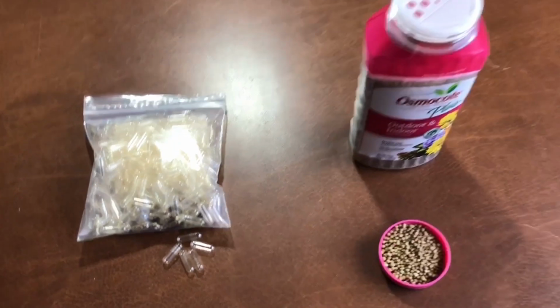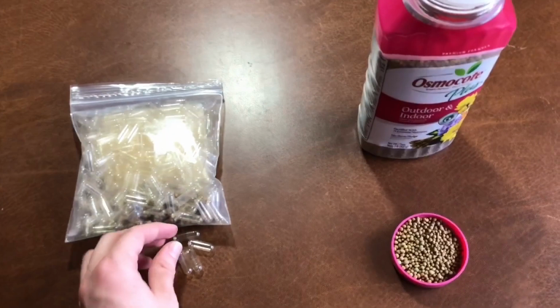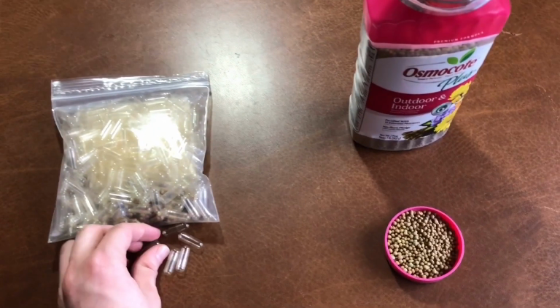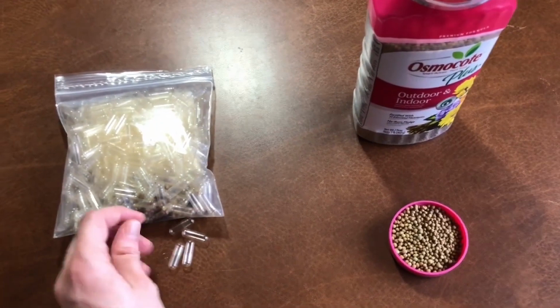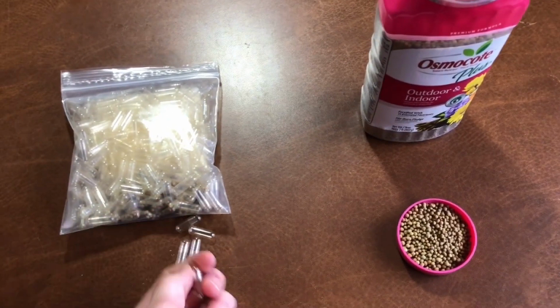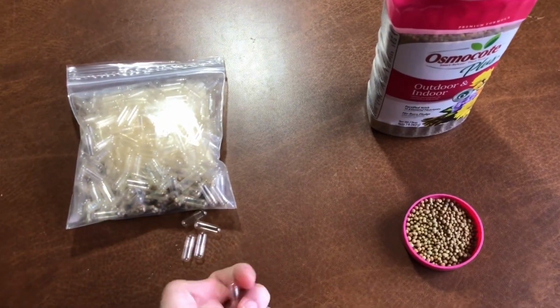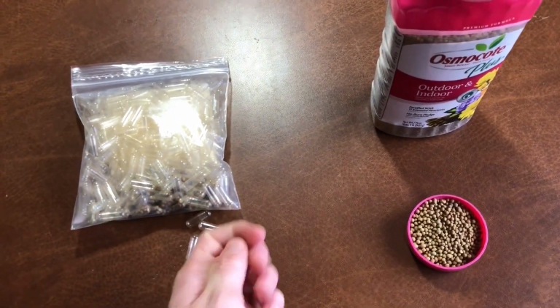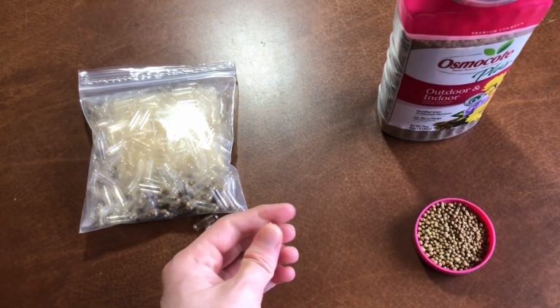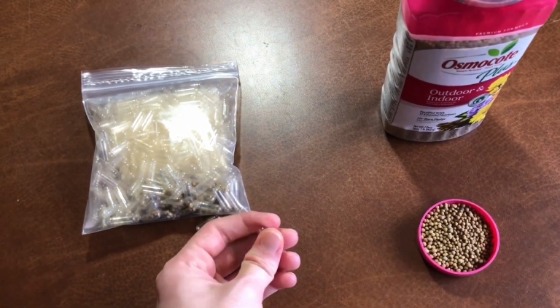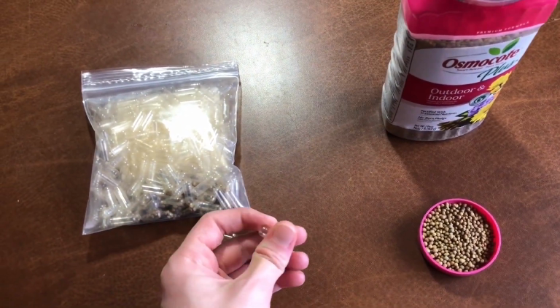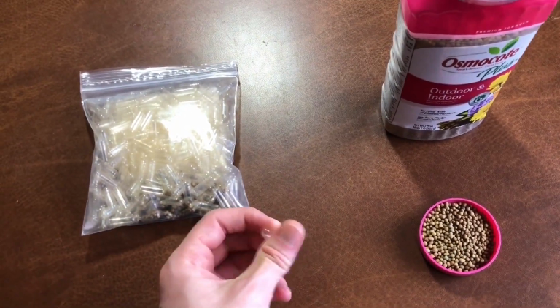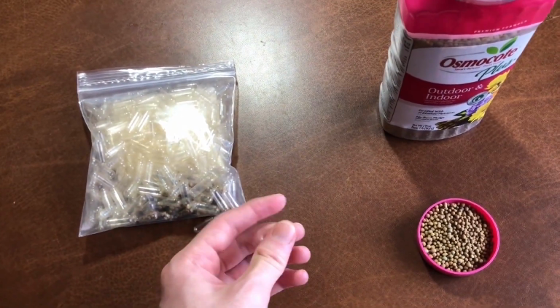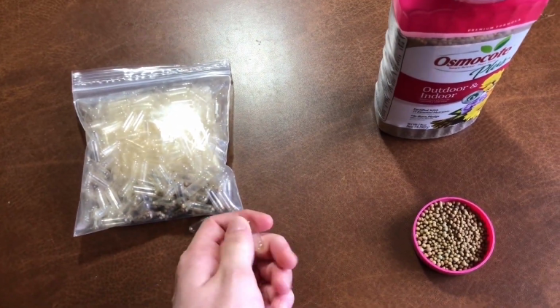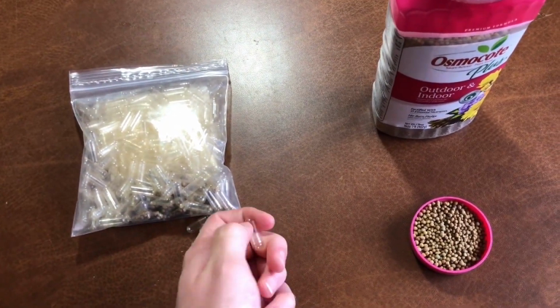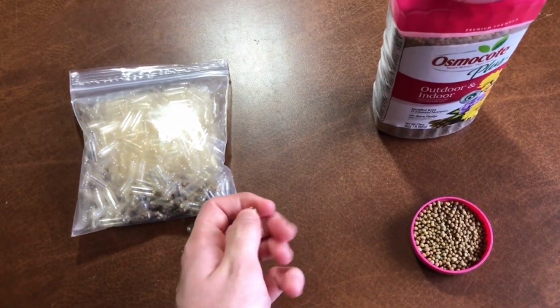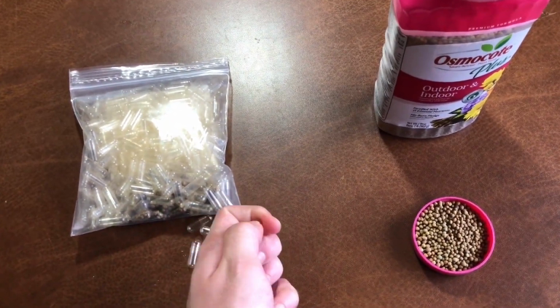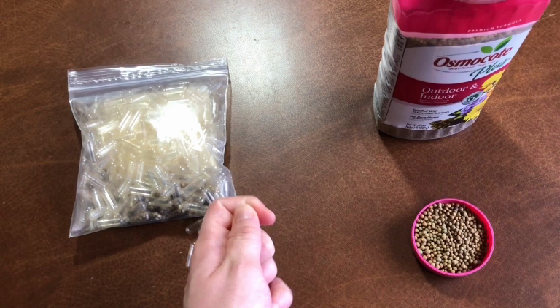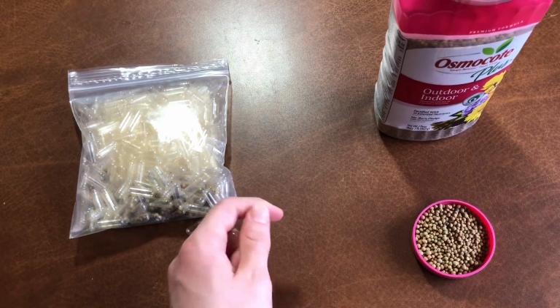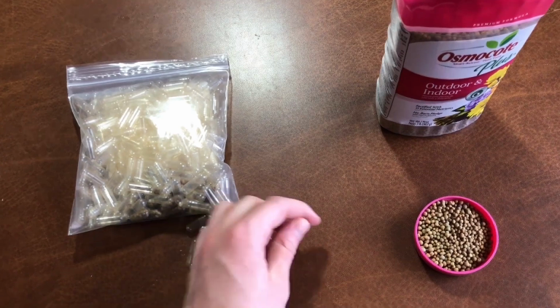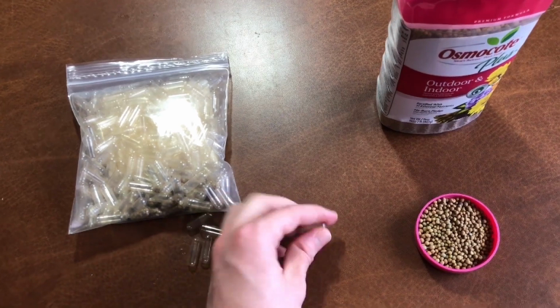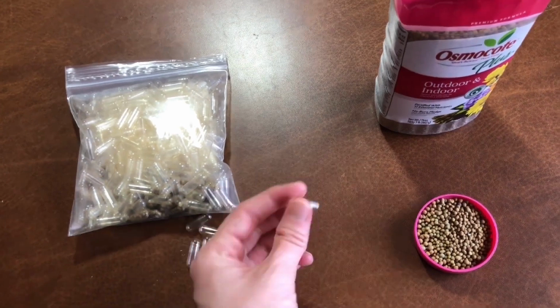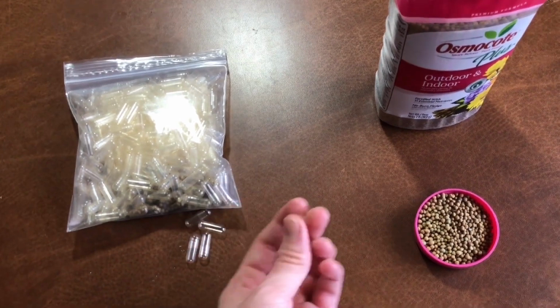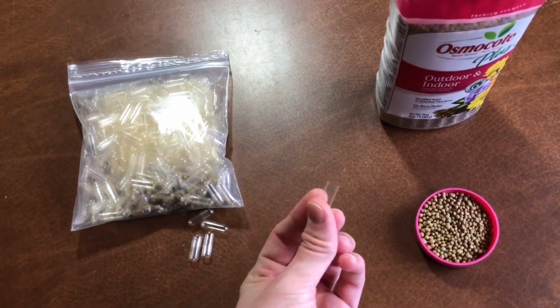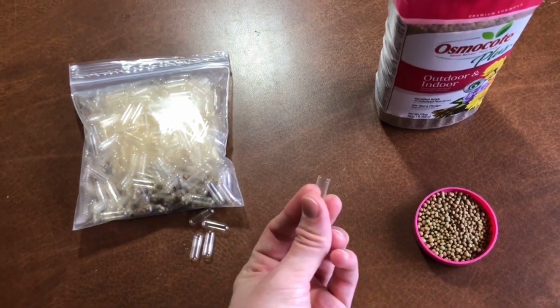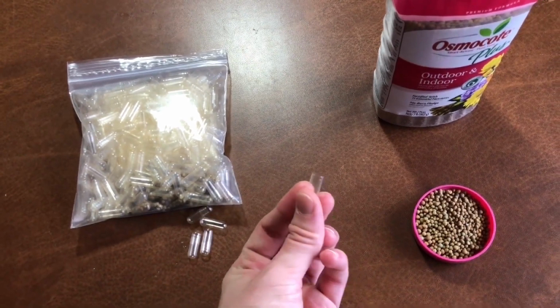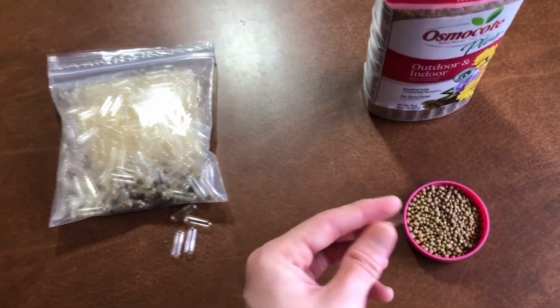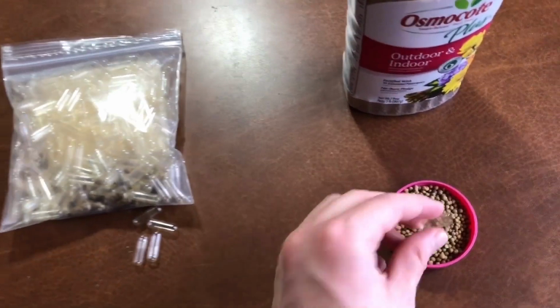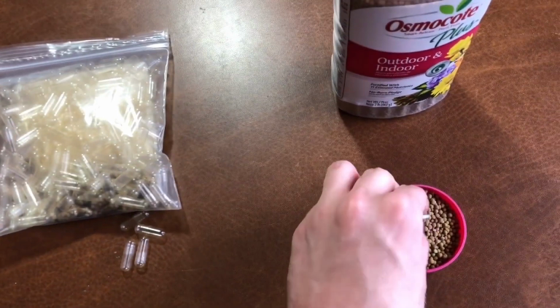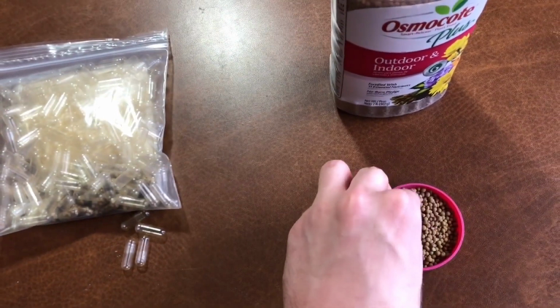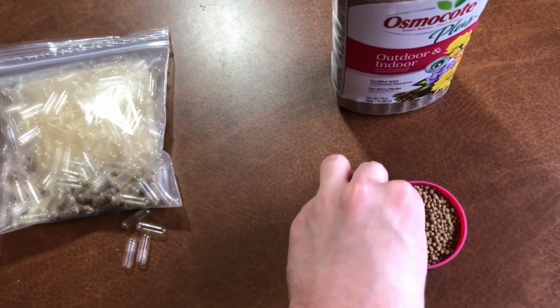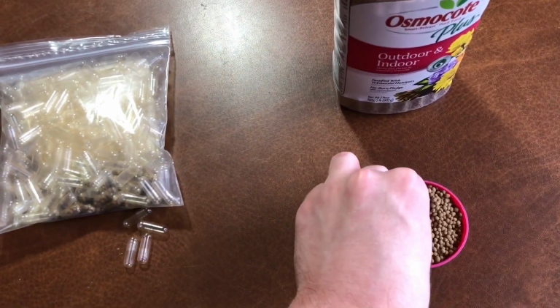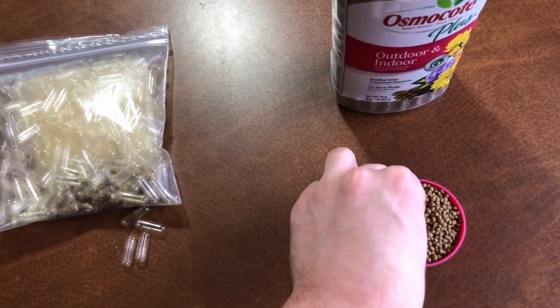Once you have your capsules and plant fertilizer, all you need to do is pull open your capsule and scoop some of the fertilizer inside. Once it's full, put your capsule back together and you're finished — now you have a root tab.